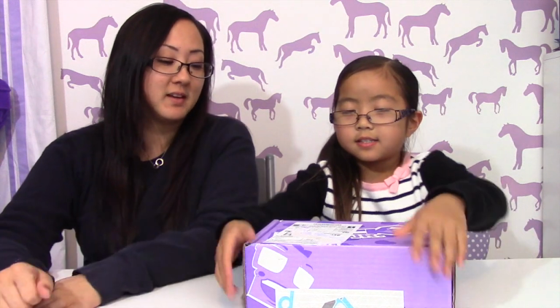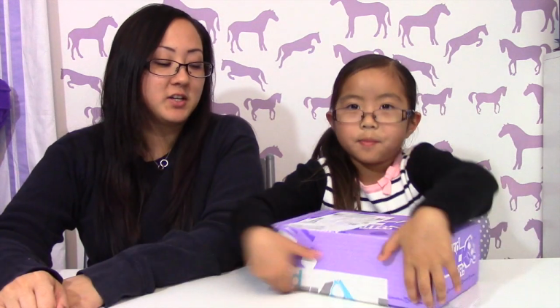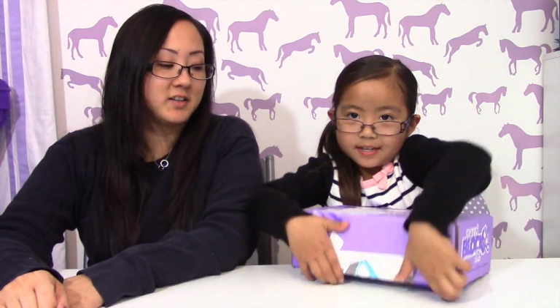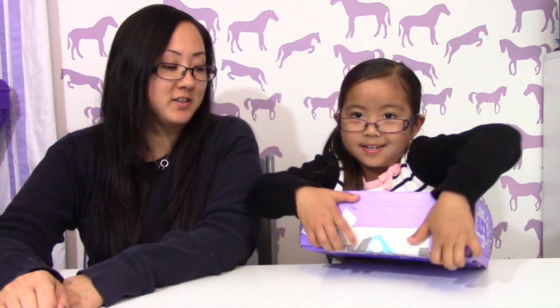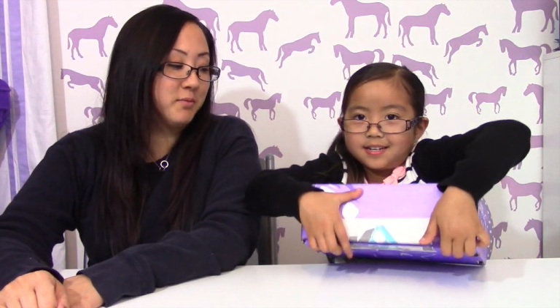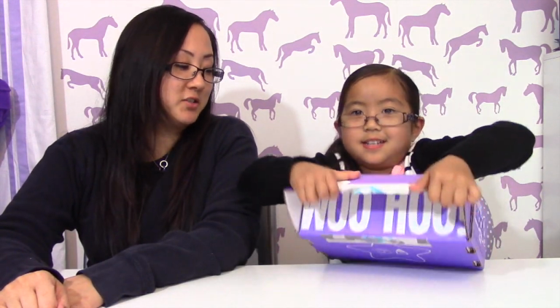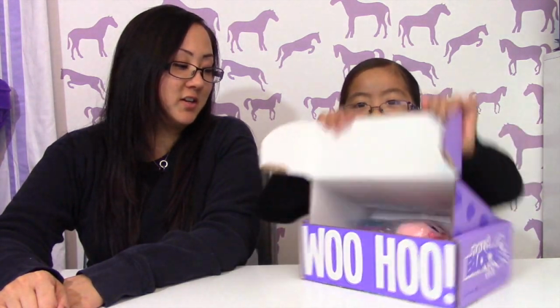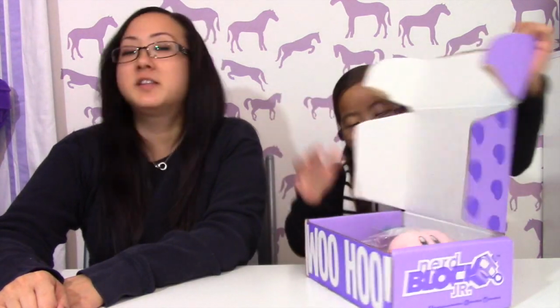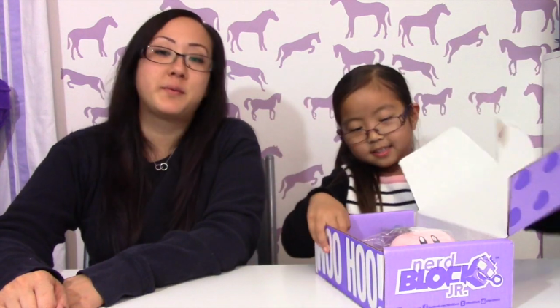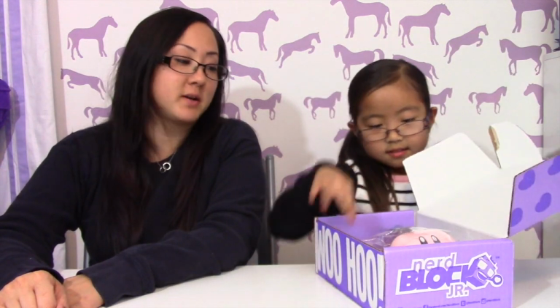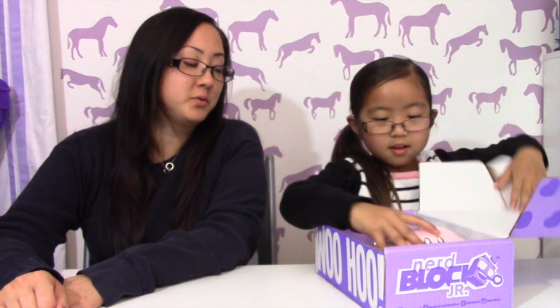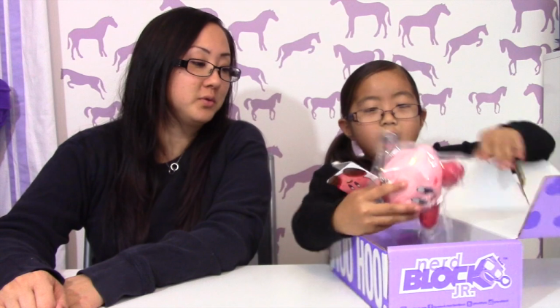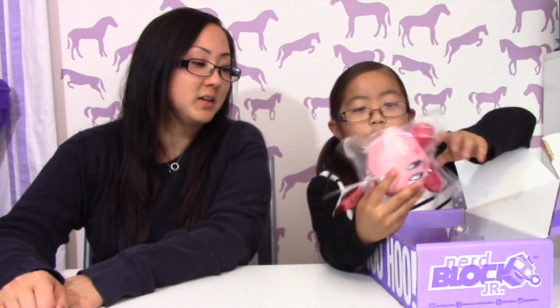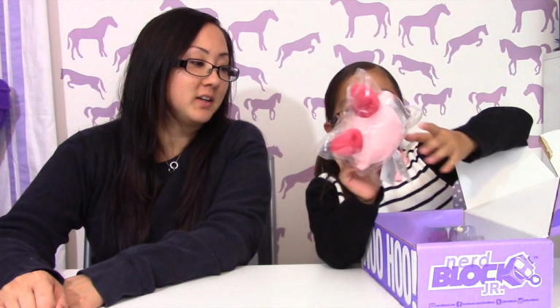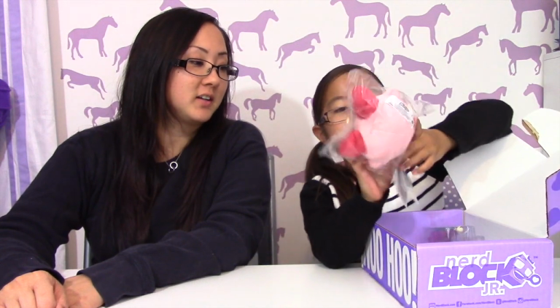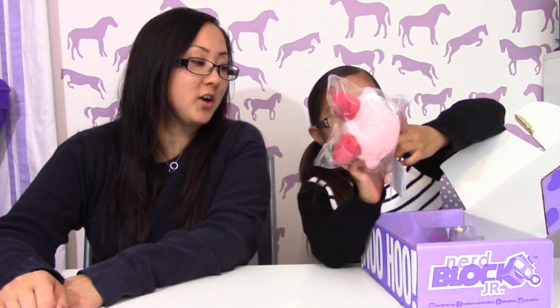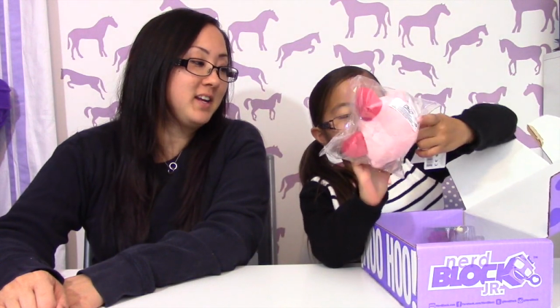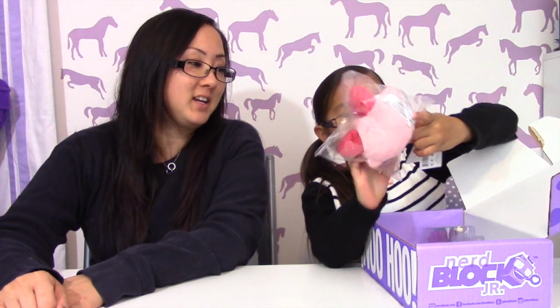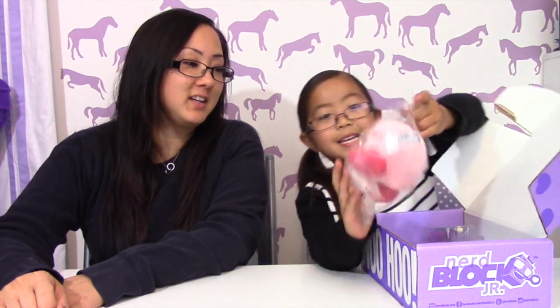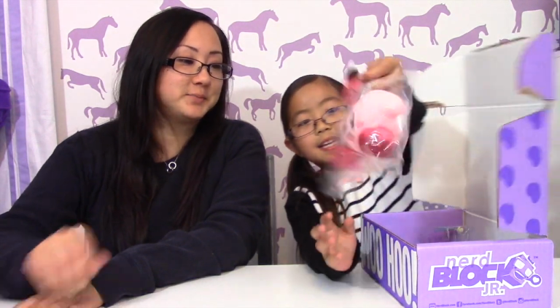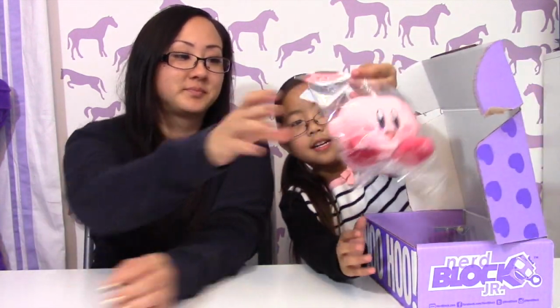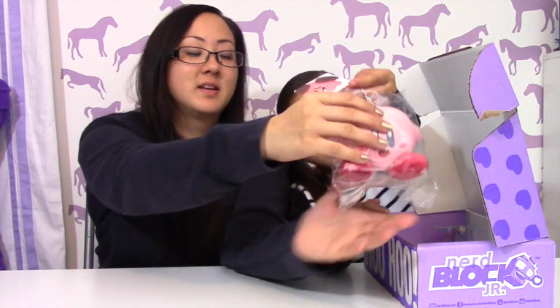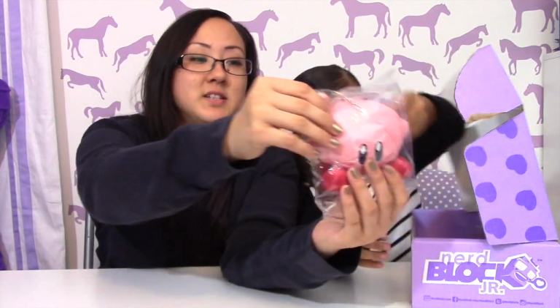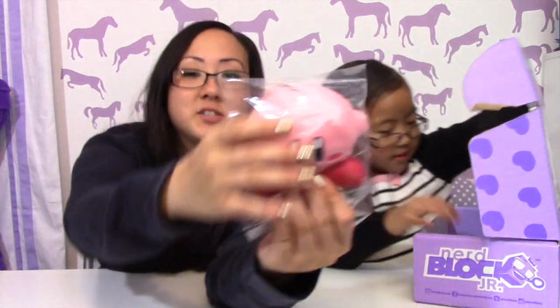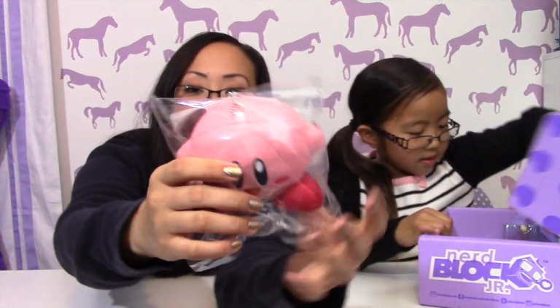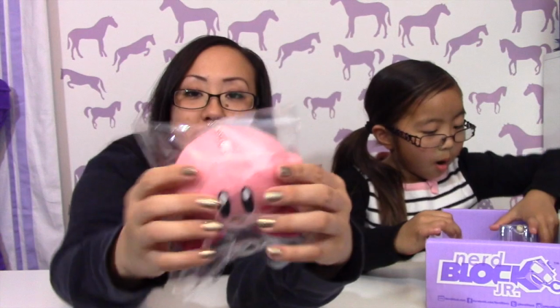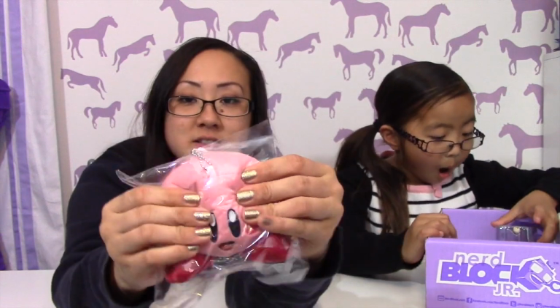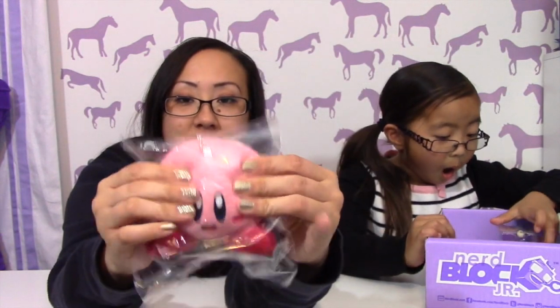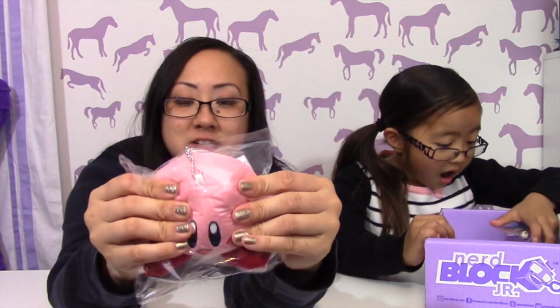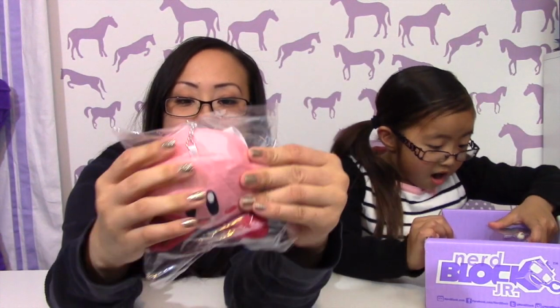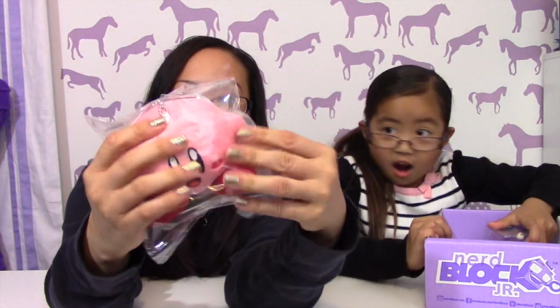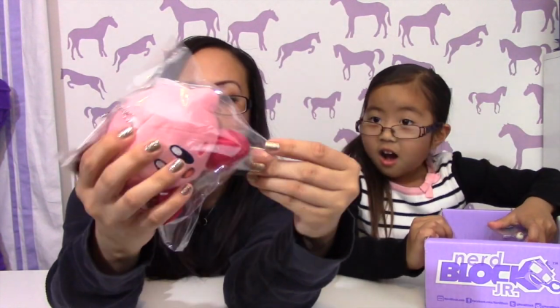Let's start opening Nerd Block Jr. — I think this is February's box. We got Kirby! So here's Kirby. He's got this plush — it's a plush.